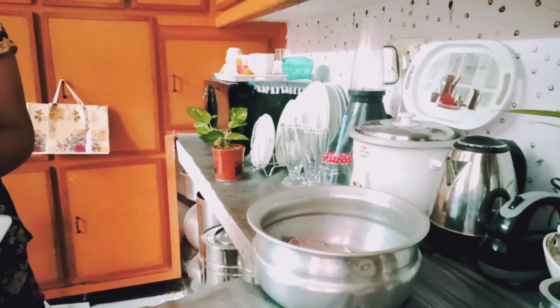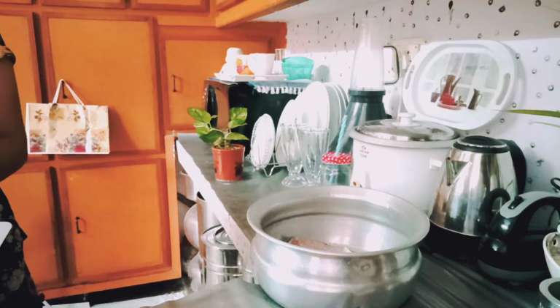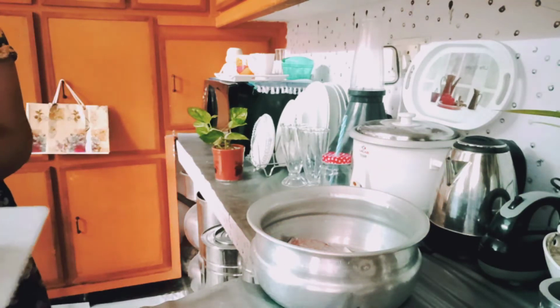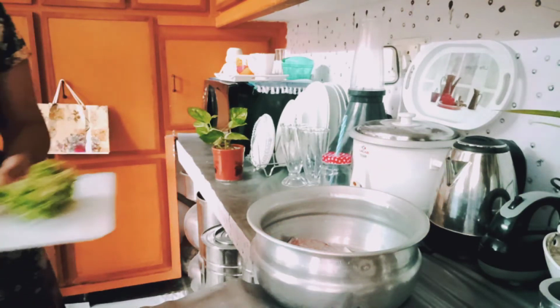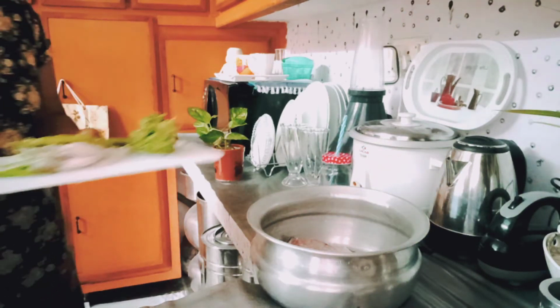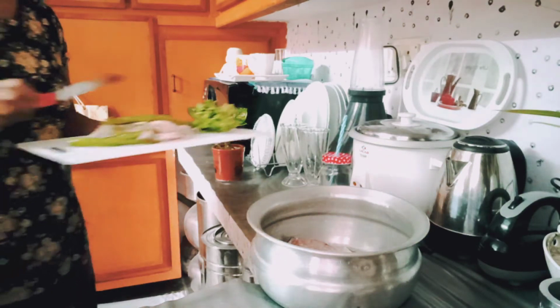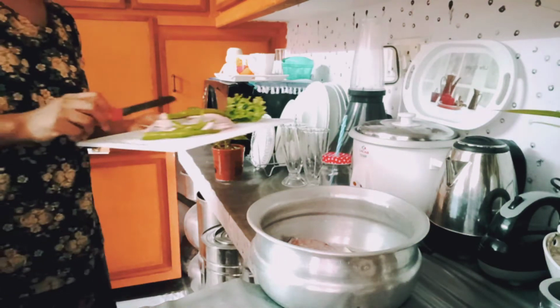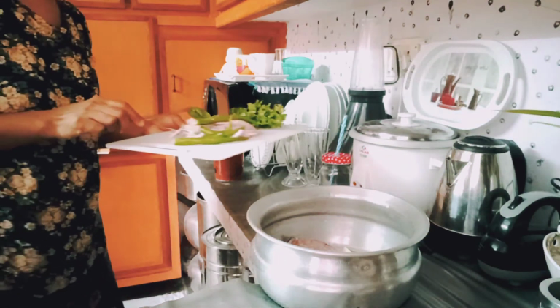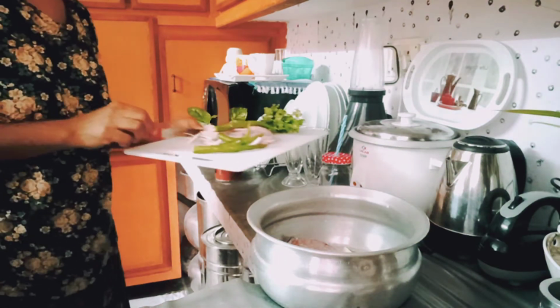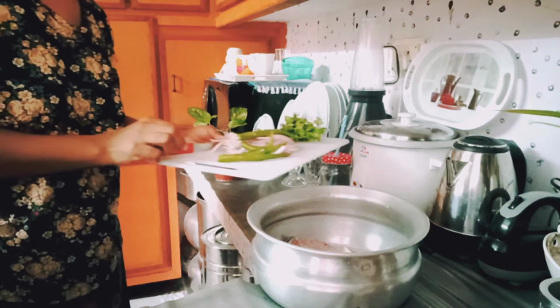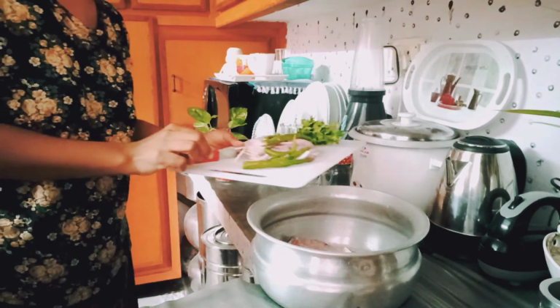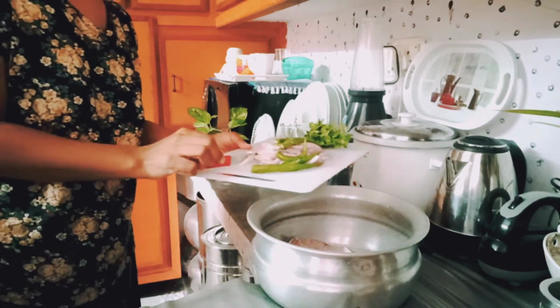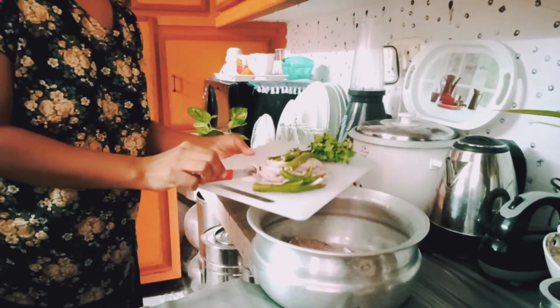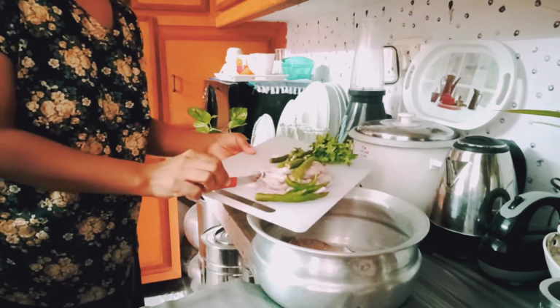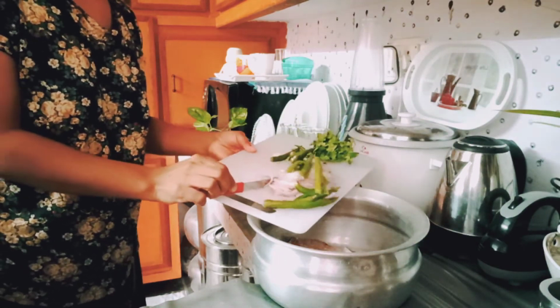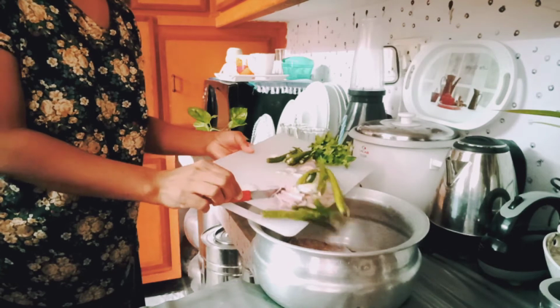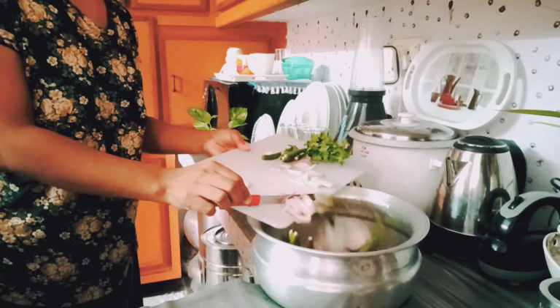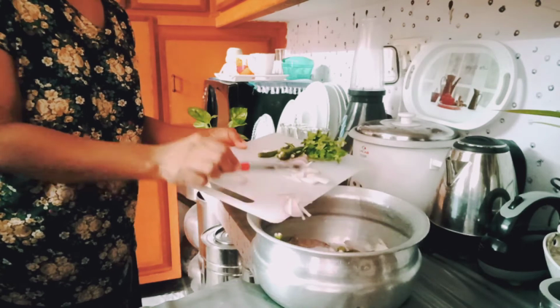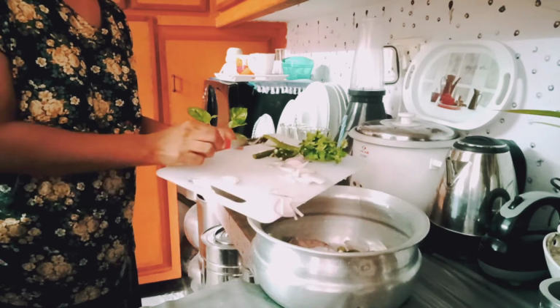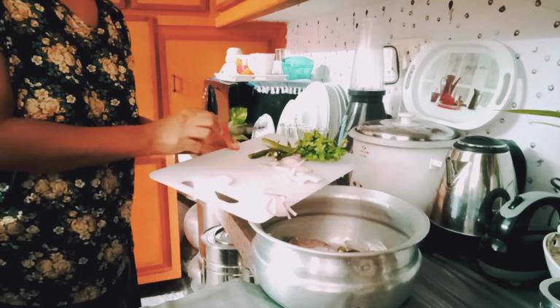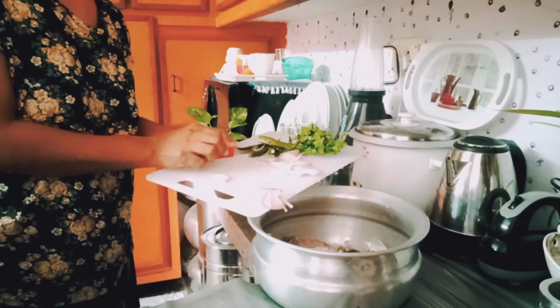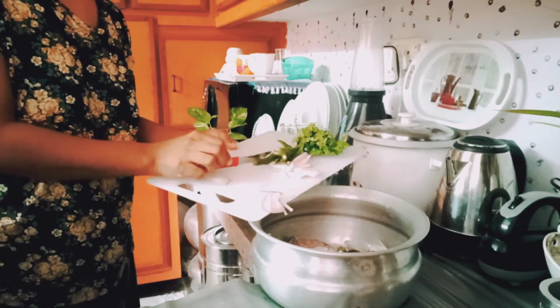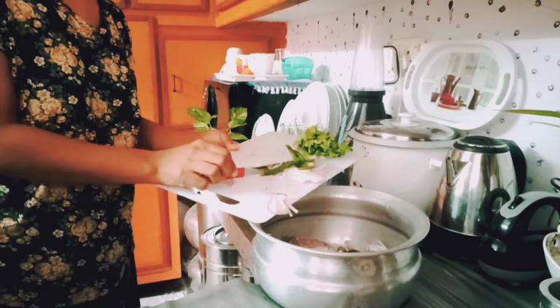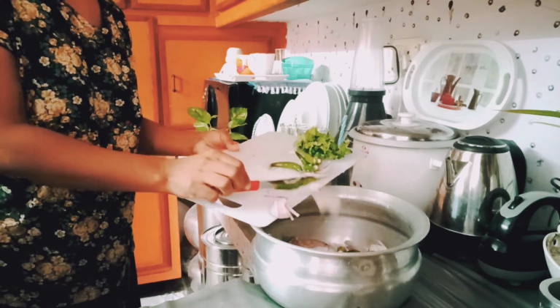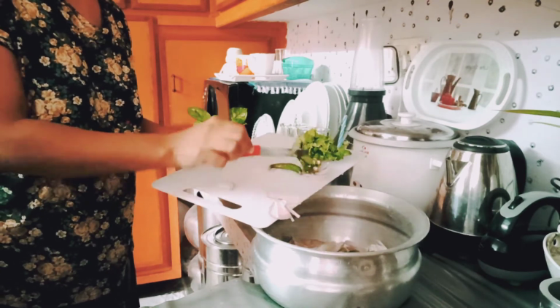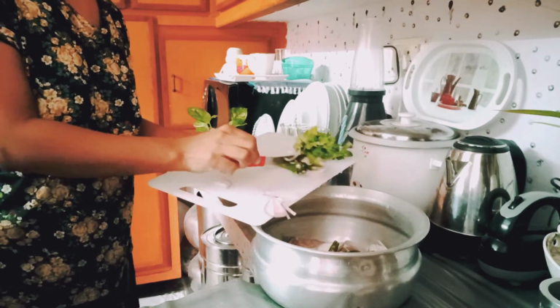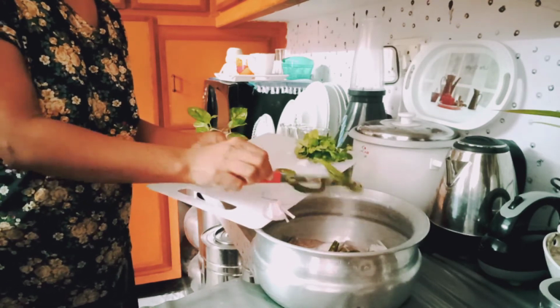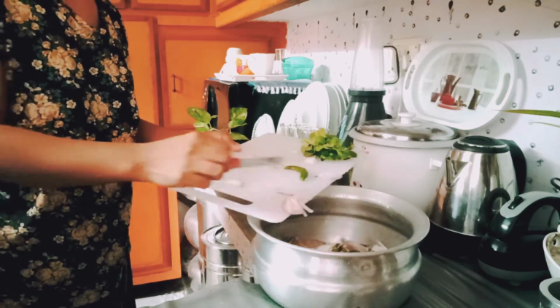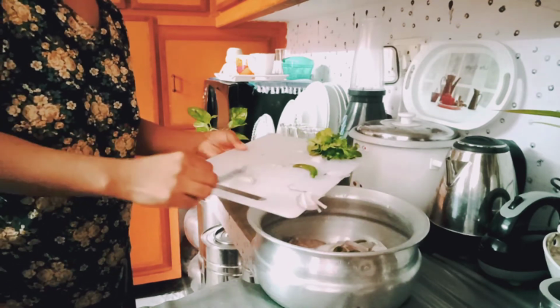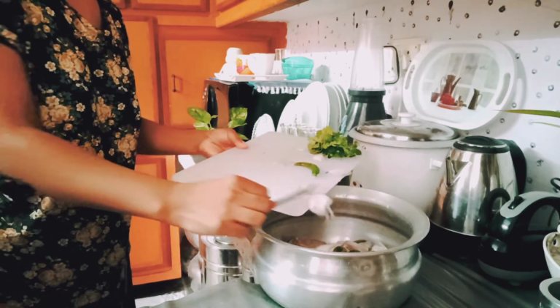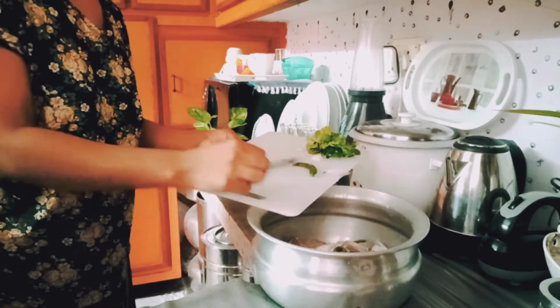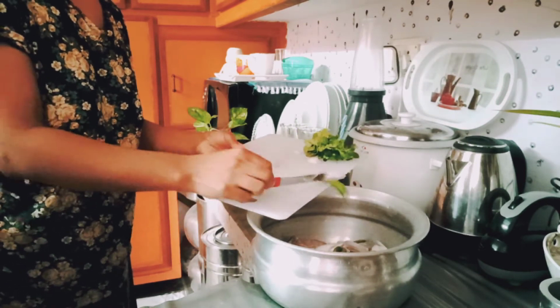First, the fish is very clean. Next, add the onion.